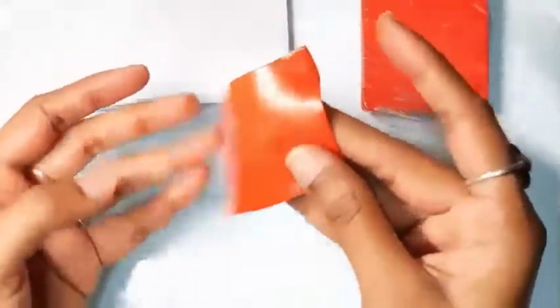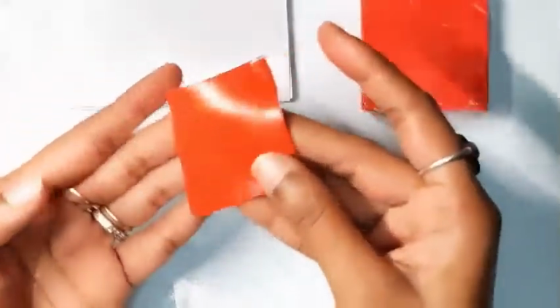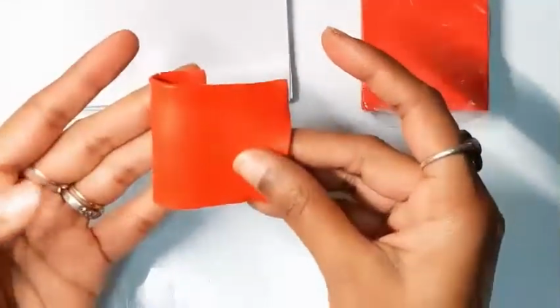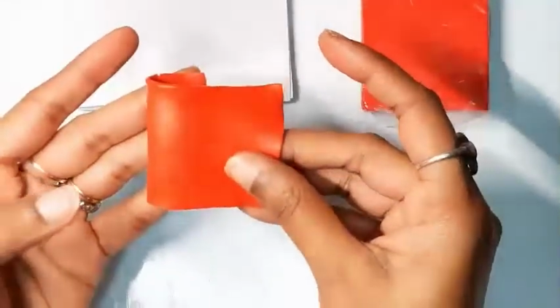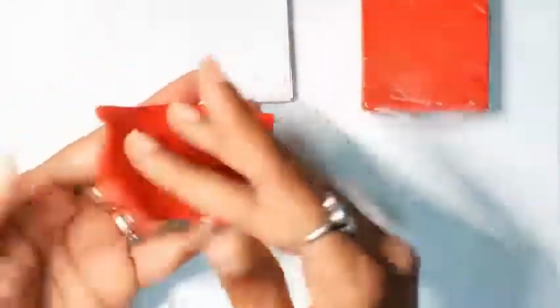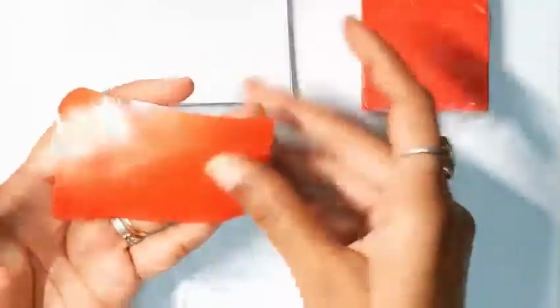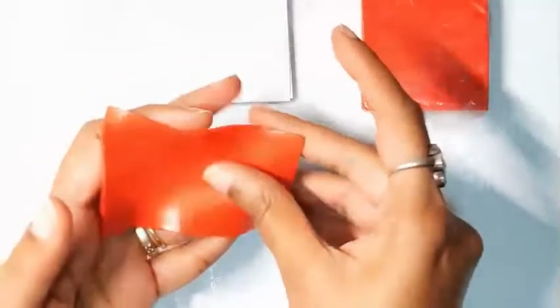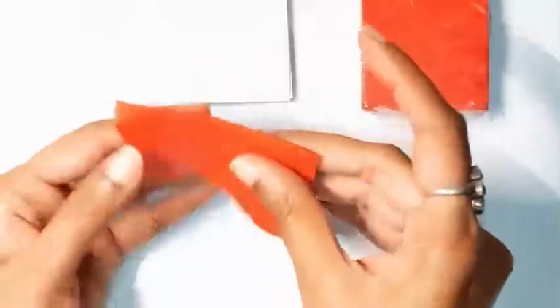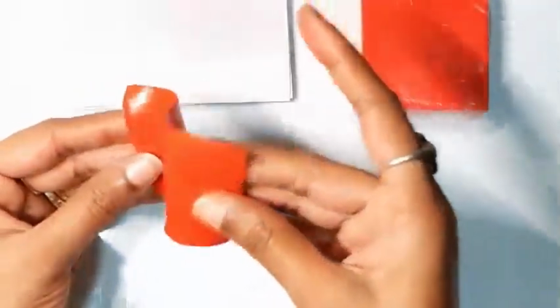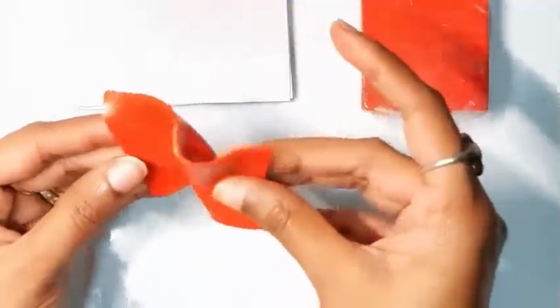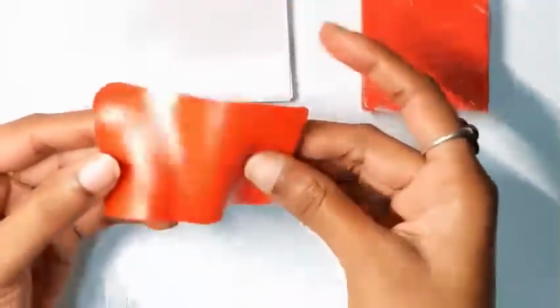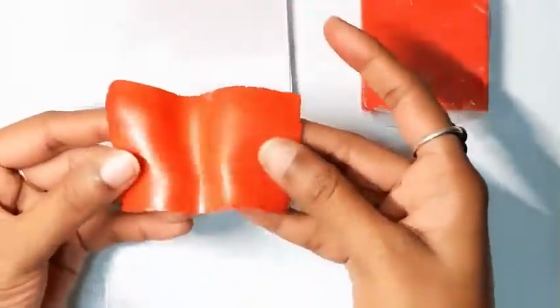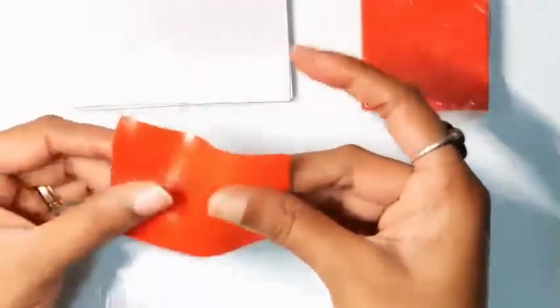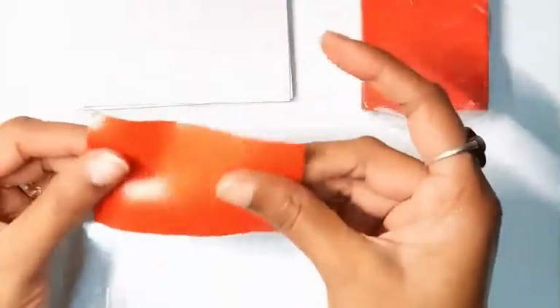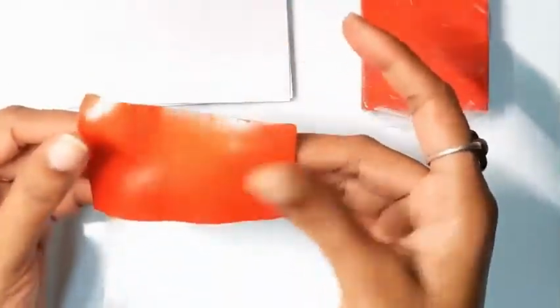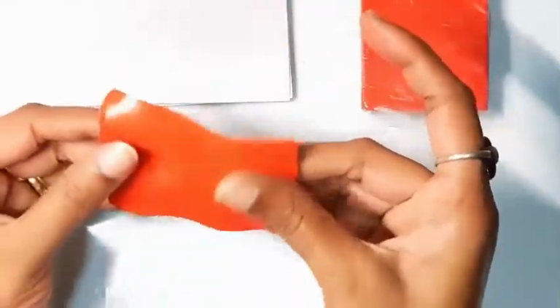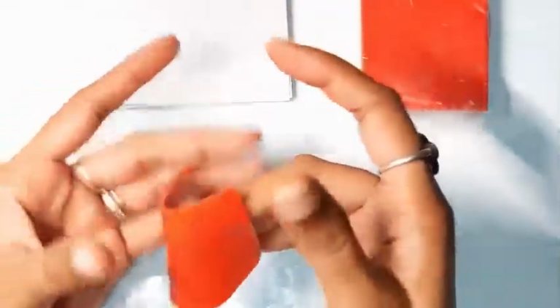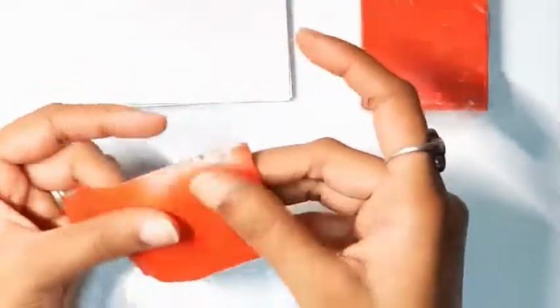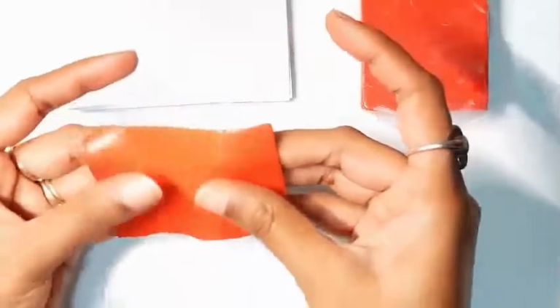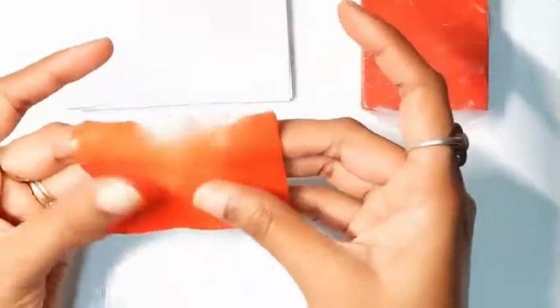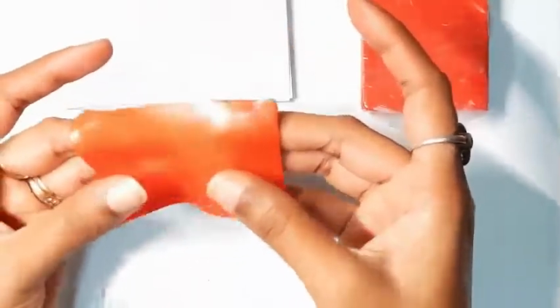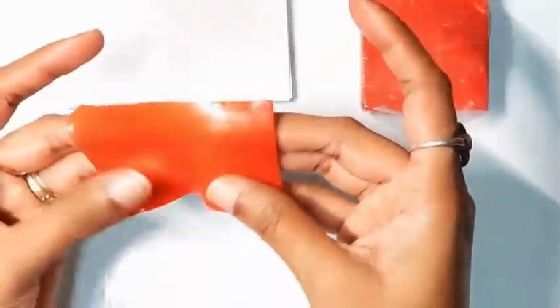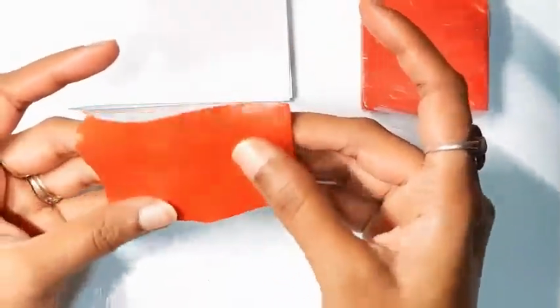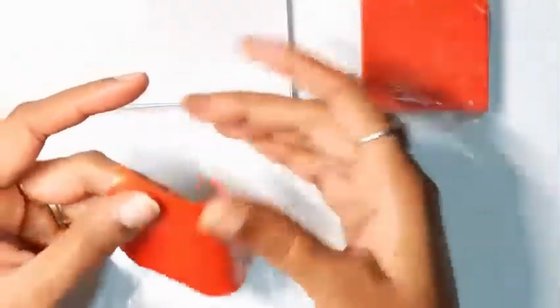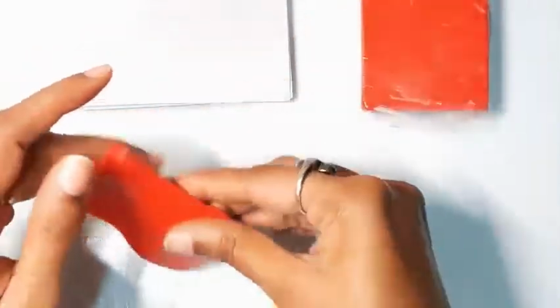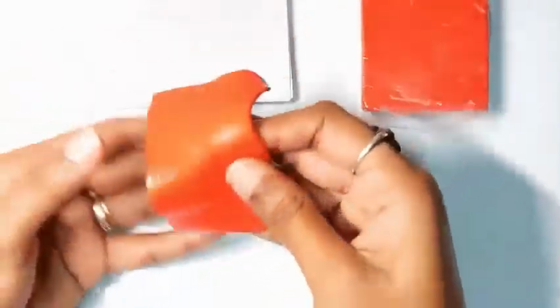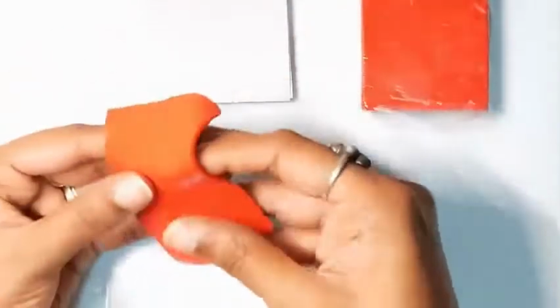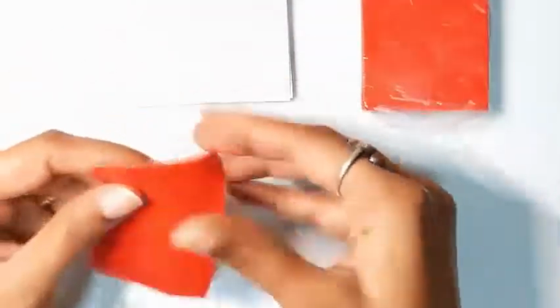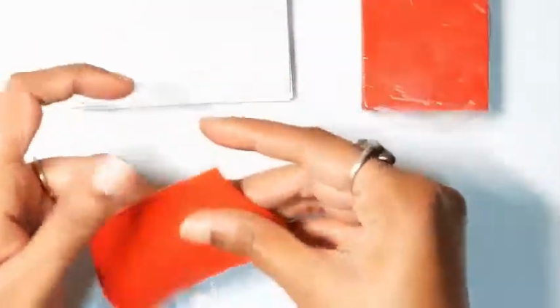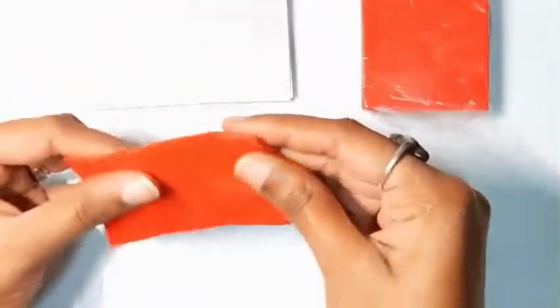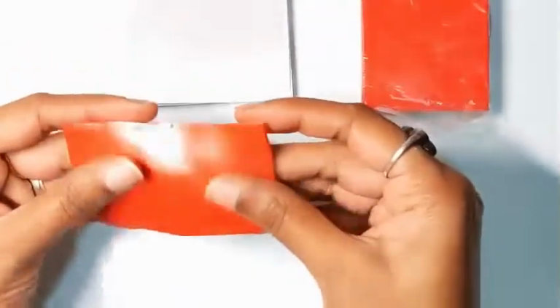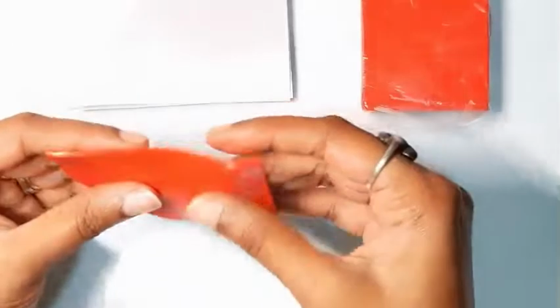I finally managed to condition the clay. Quite happy with how it feels — no cracks, no bubbles. The next test will be how it cures under the prescribed temperature and bake time. Let's see how this clay performs under the temperature prescribed on the packaging.